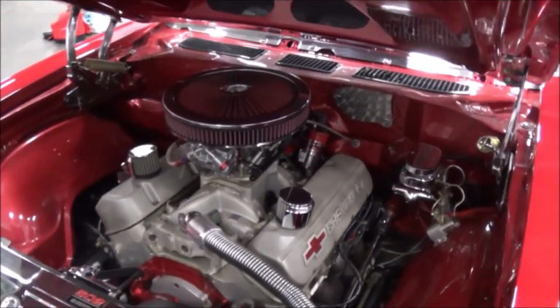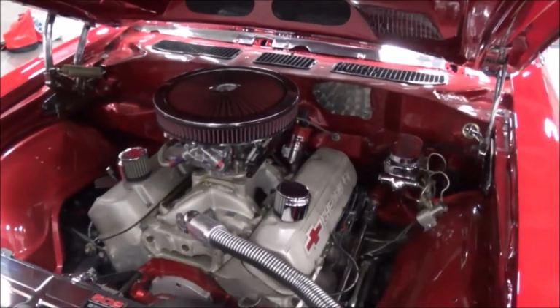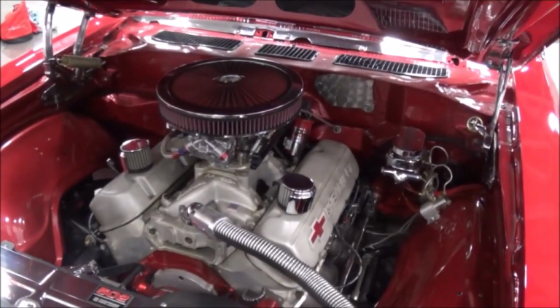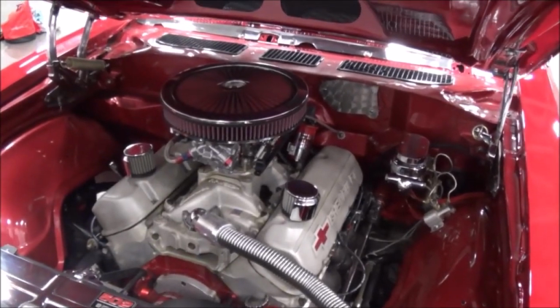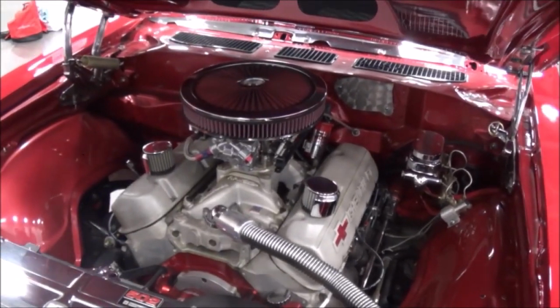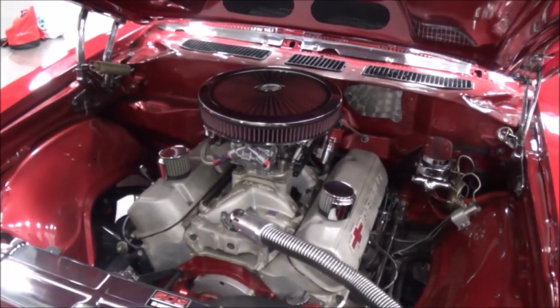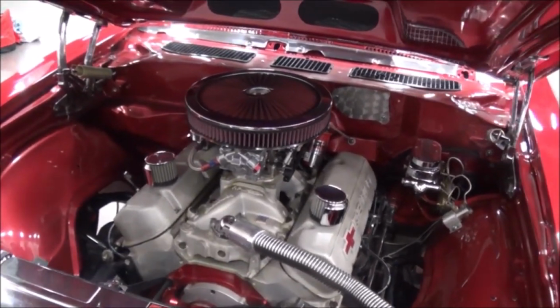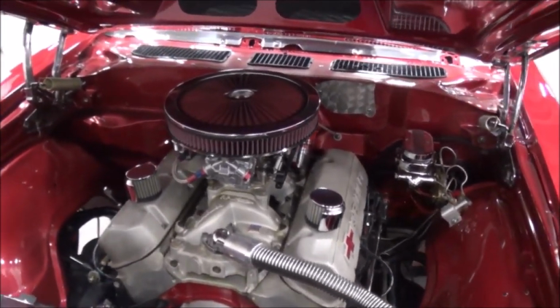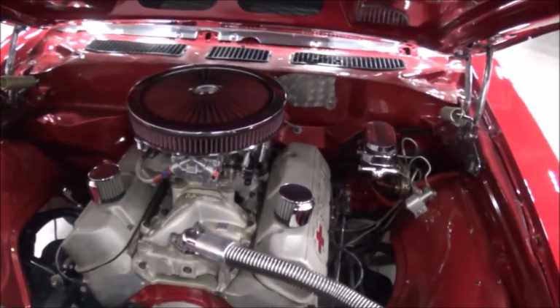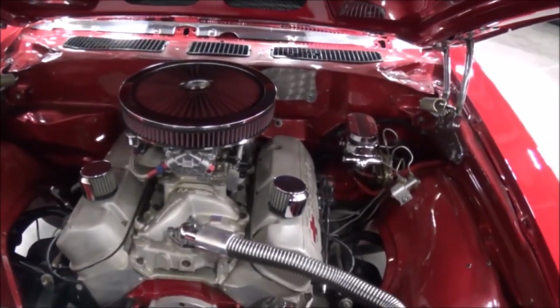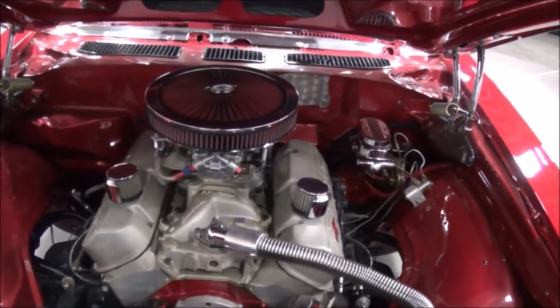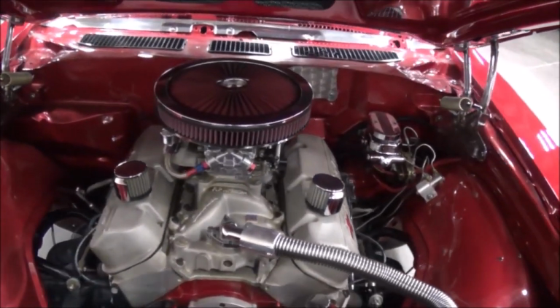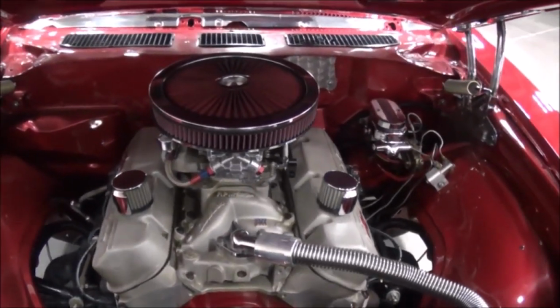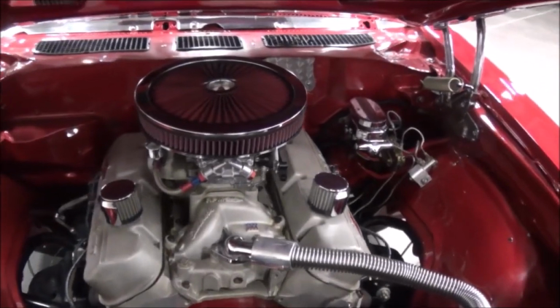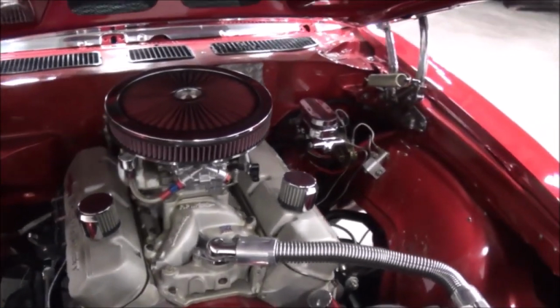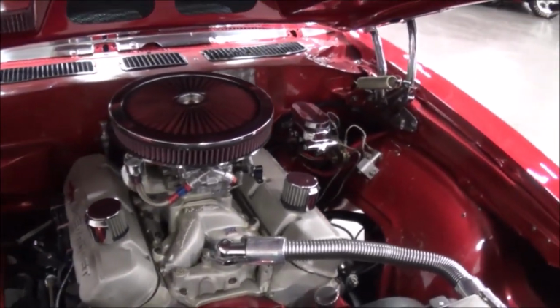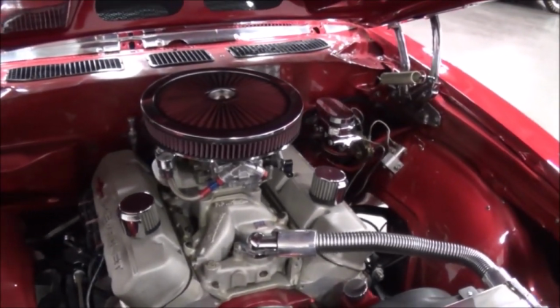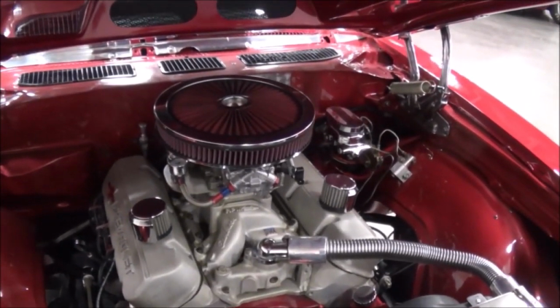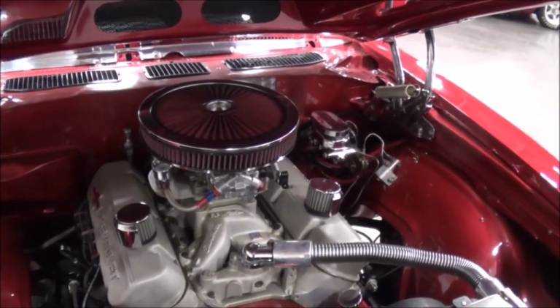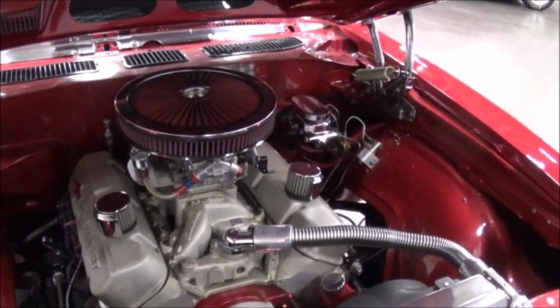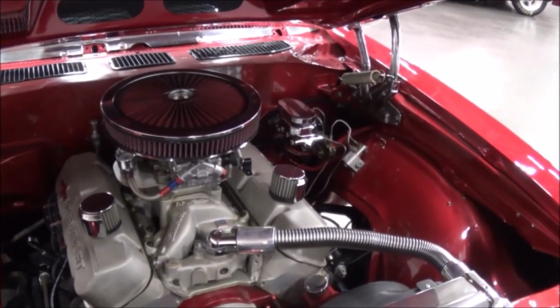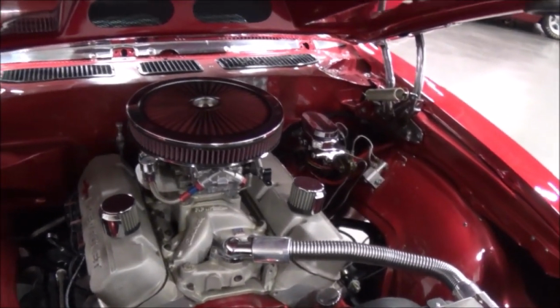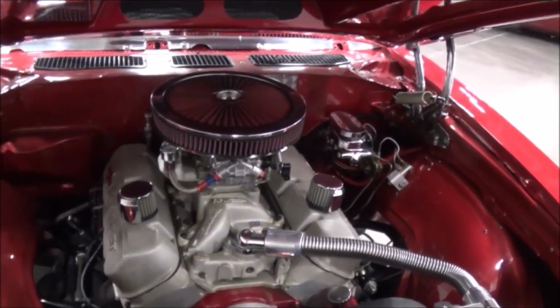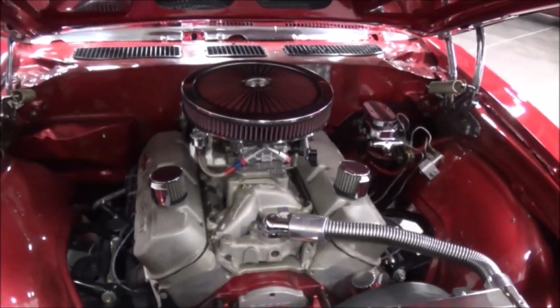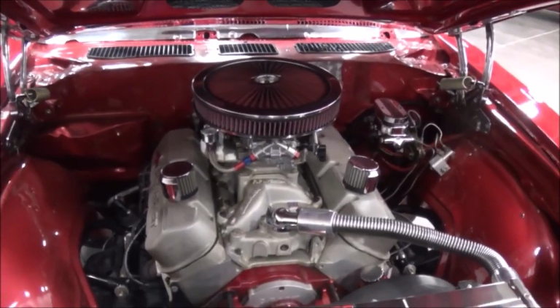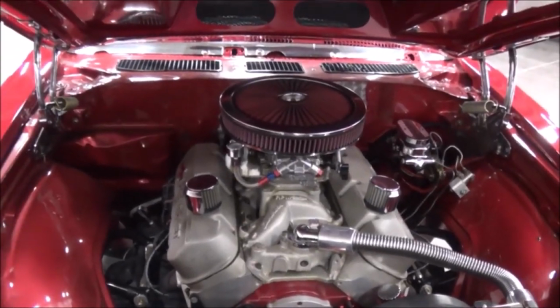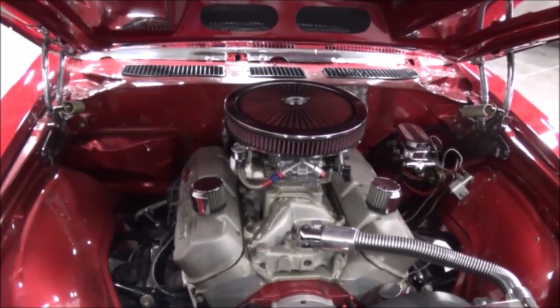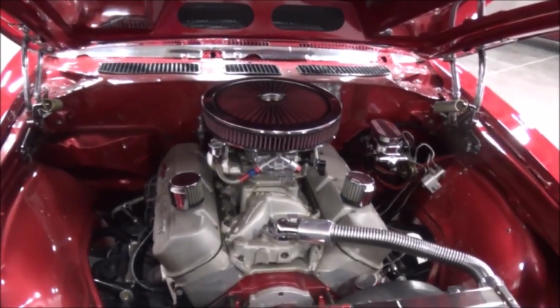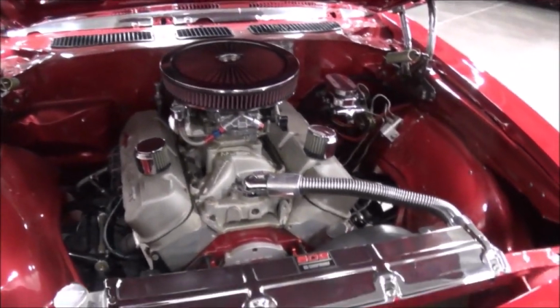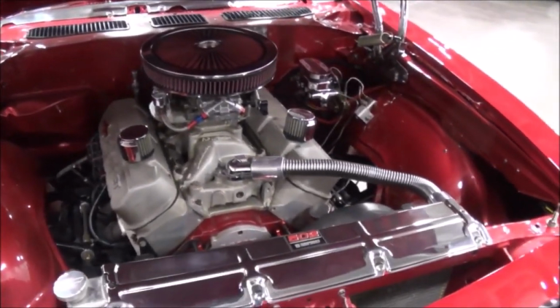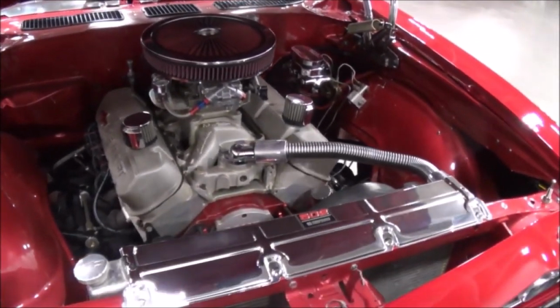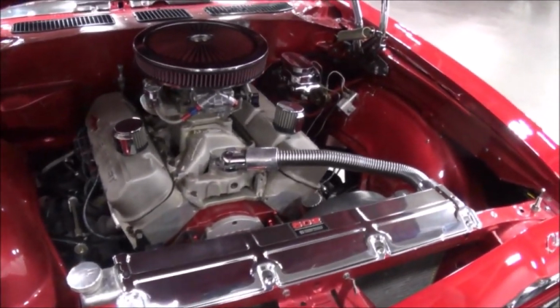It's got a 502 big block, about 550 horsepower. Runs pretty smooth on pump gas, 93 octane. It's very streetable, very pleasant to drive — it drives like a new car.